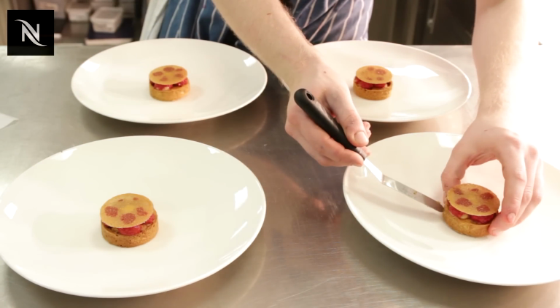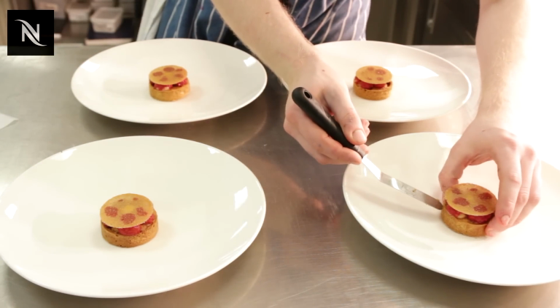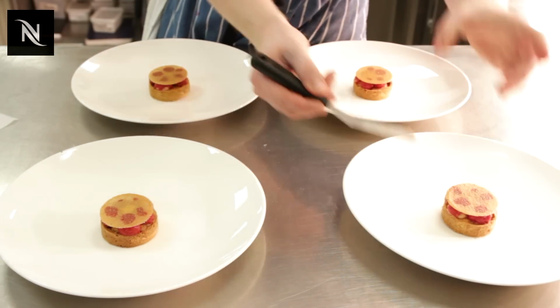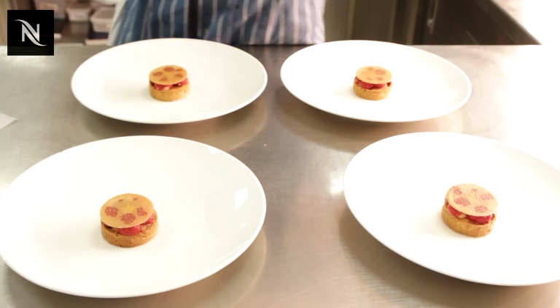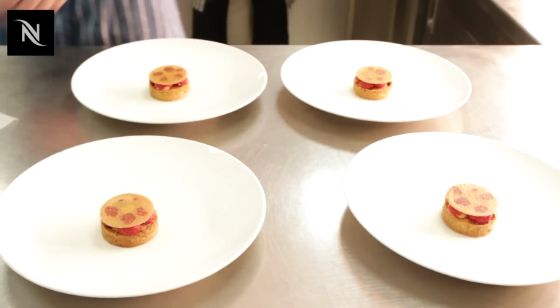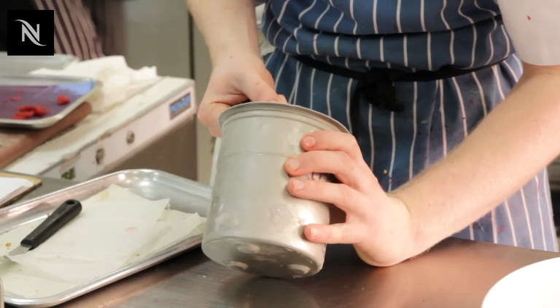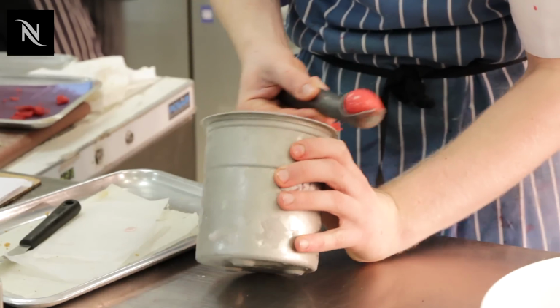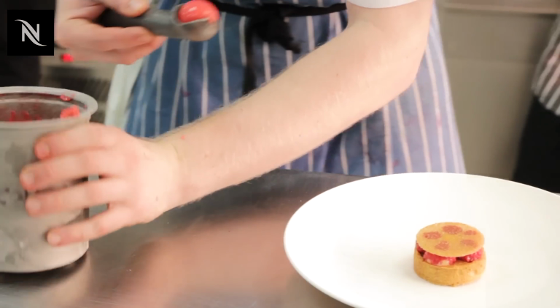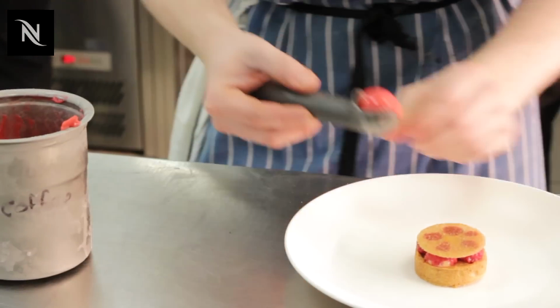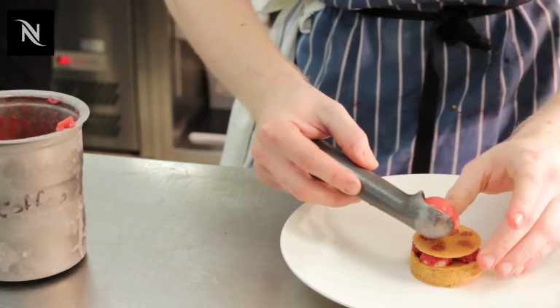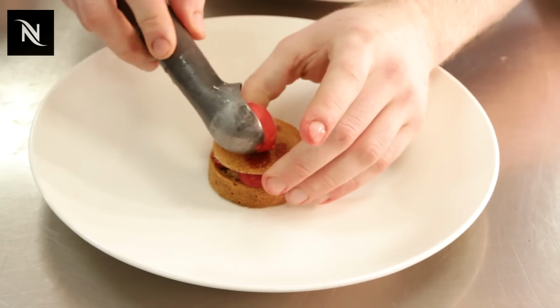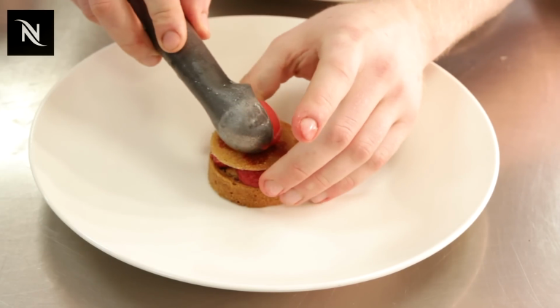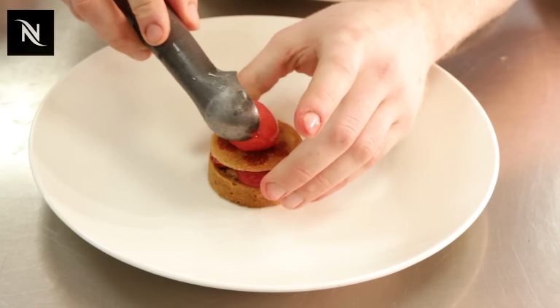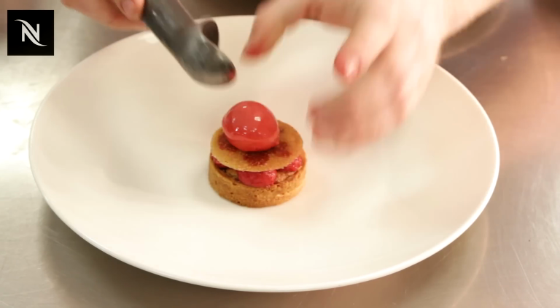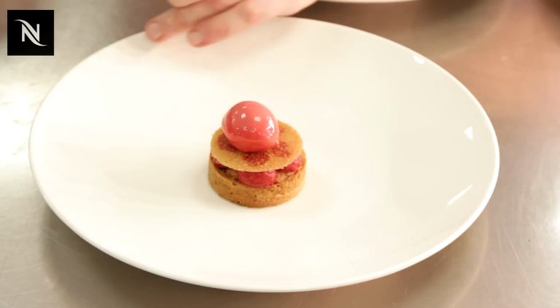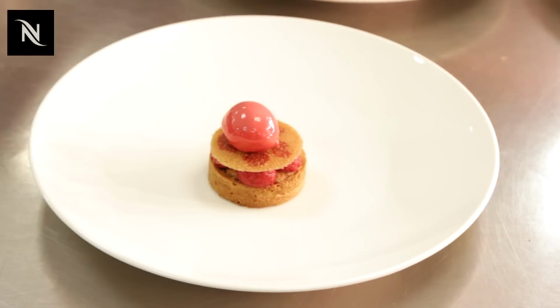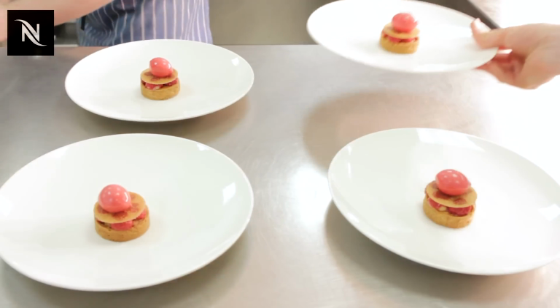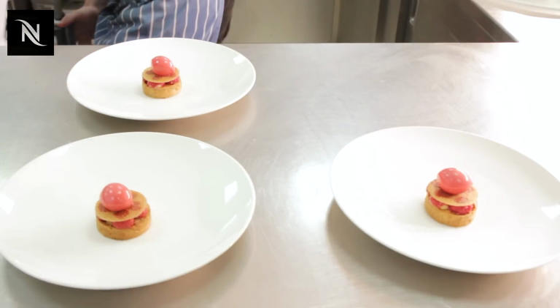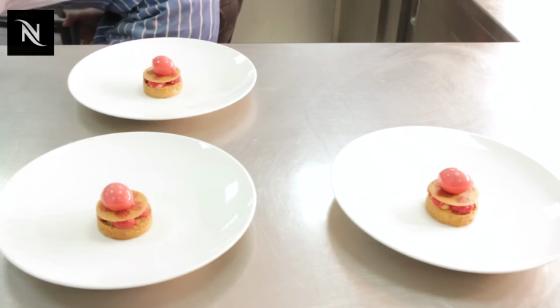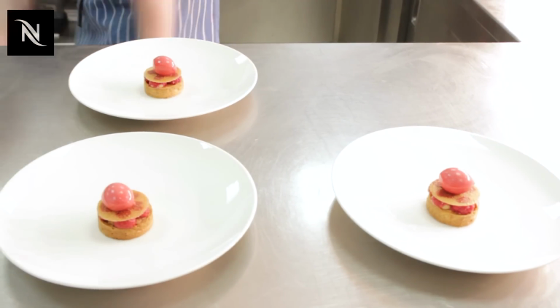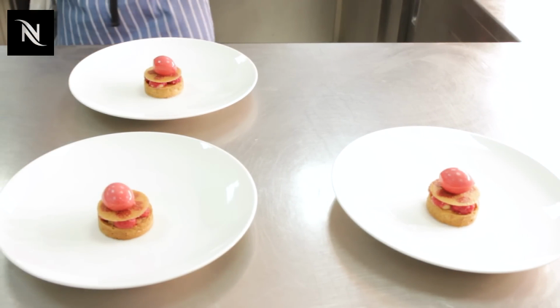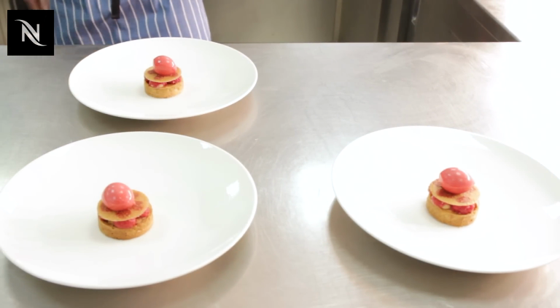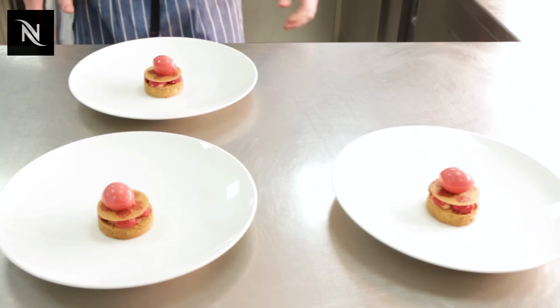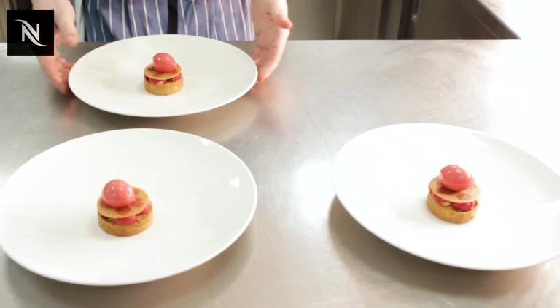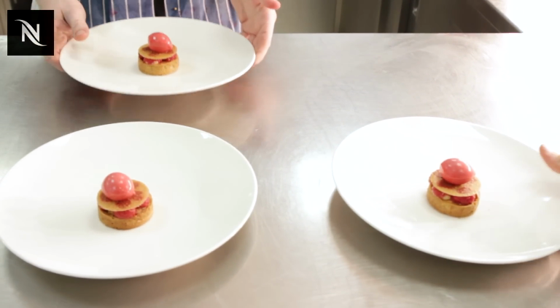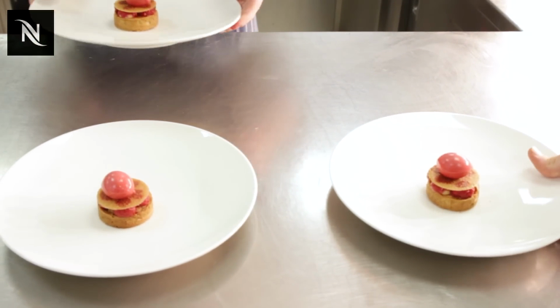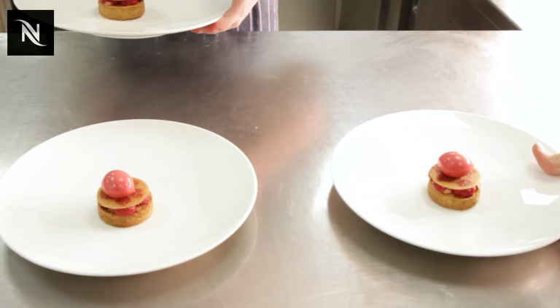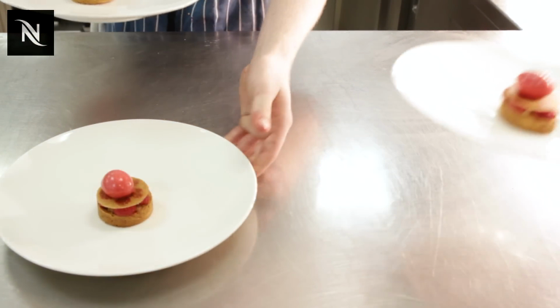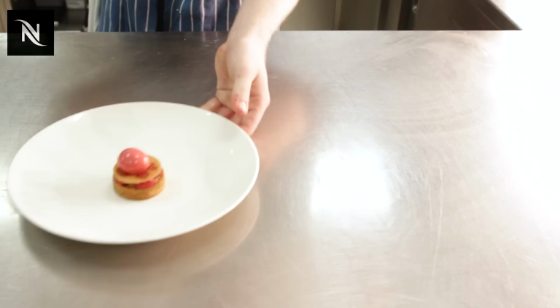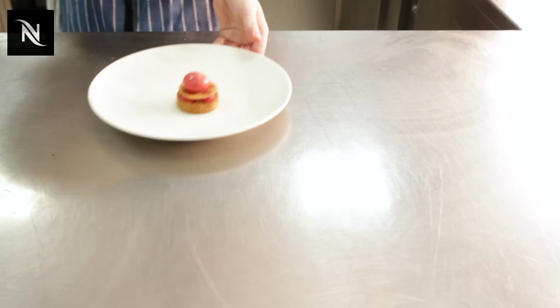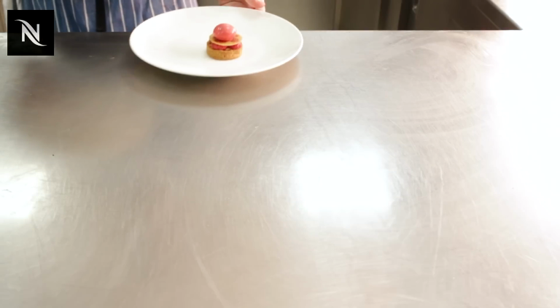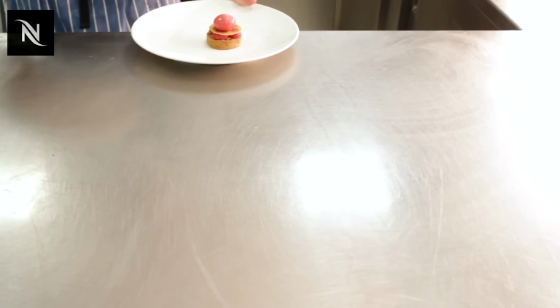Consistency for us is the most important. We set a rule very early on five years ago when we started the Pass that if we do it for one we do it for all. So consistency is very much at the forefront of what we do.